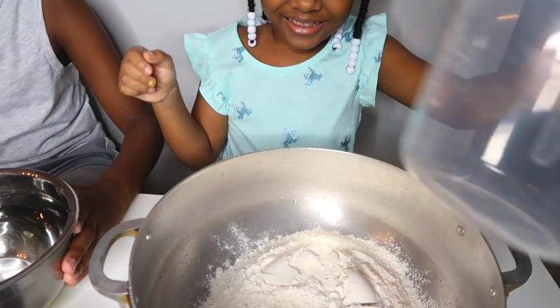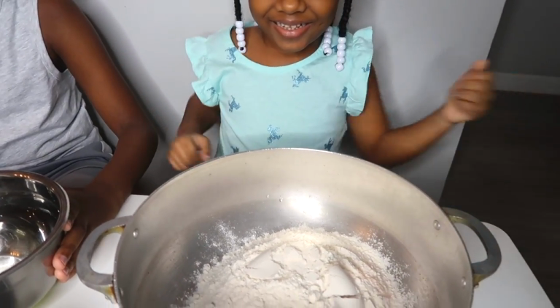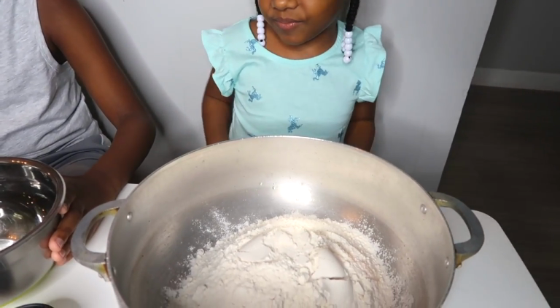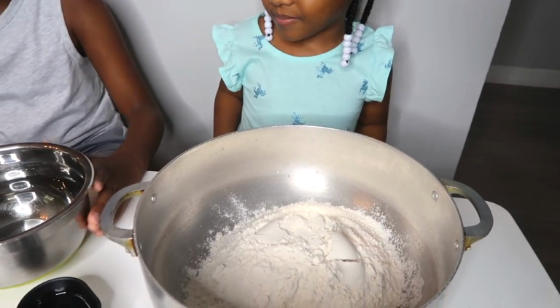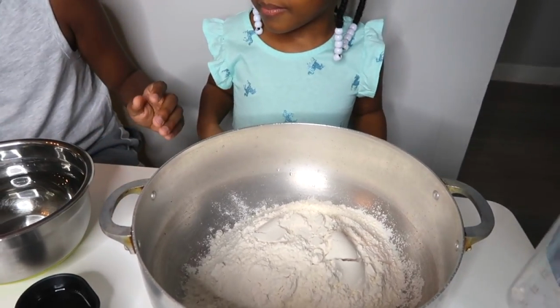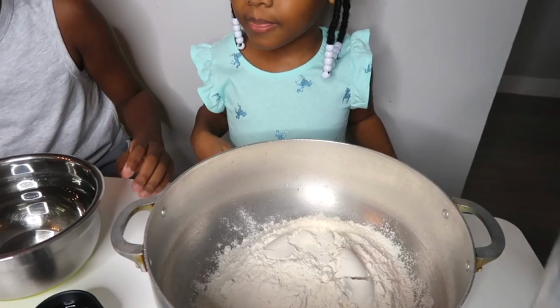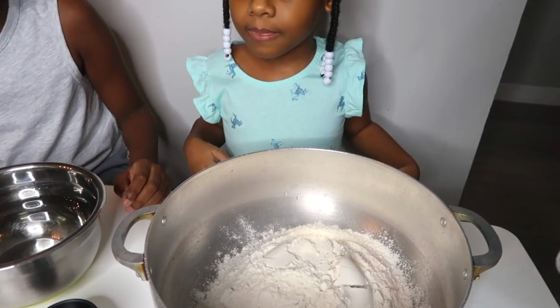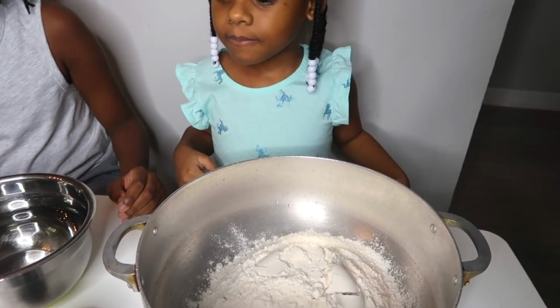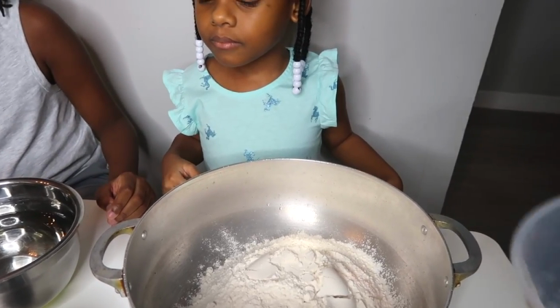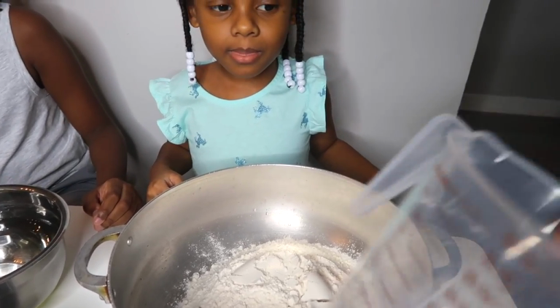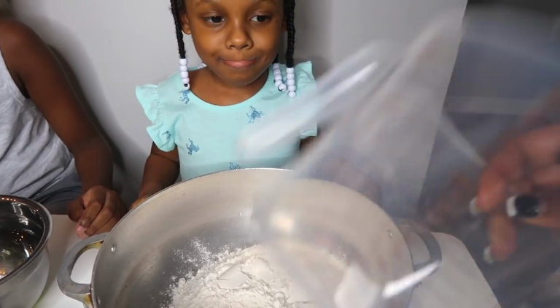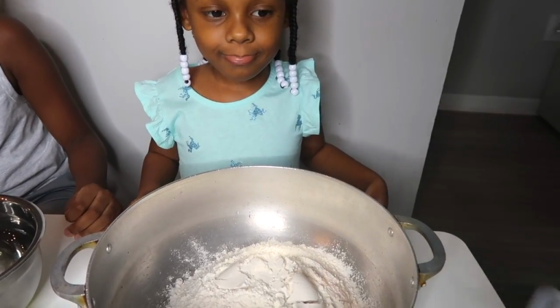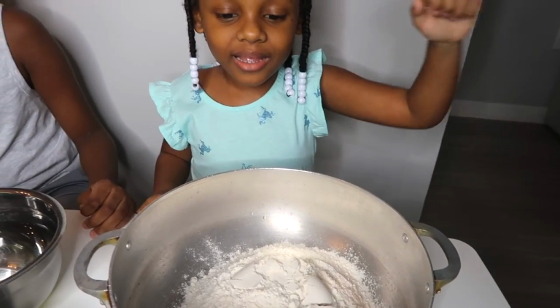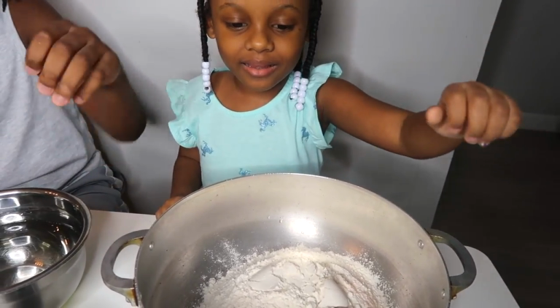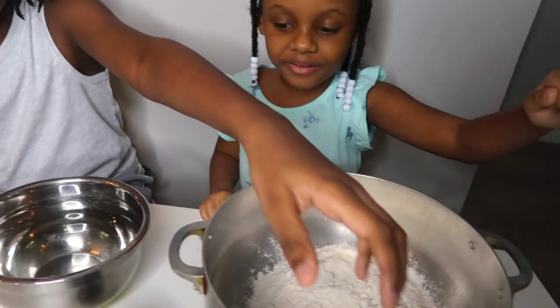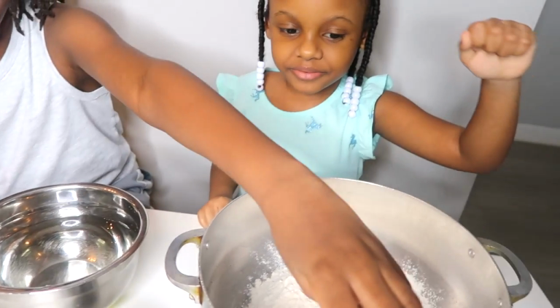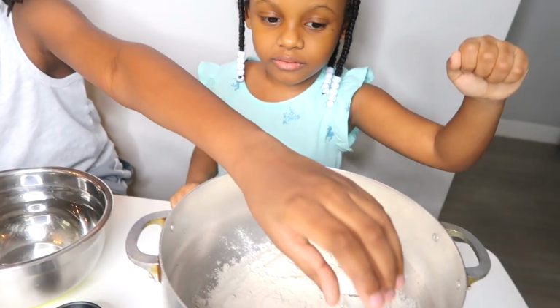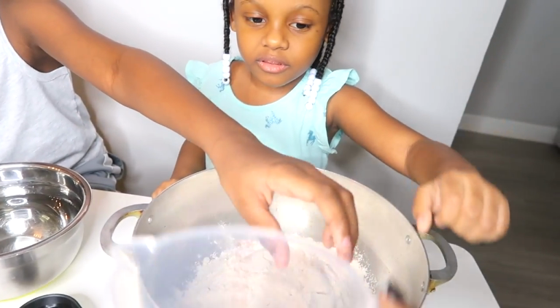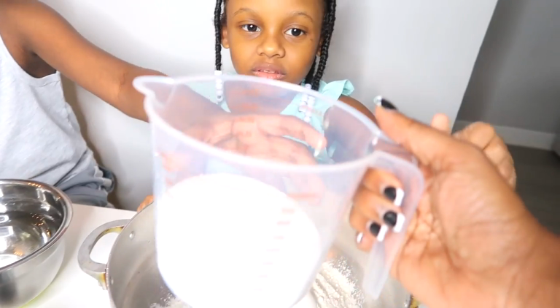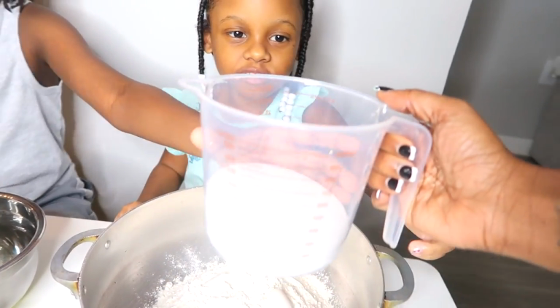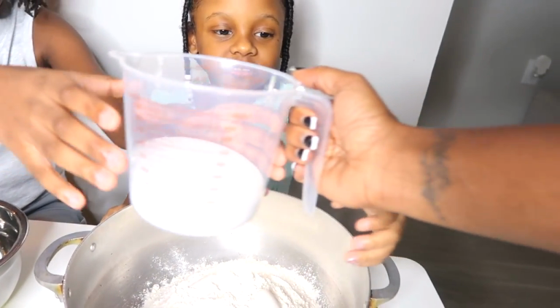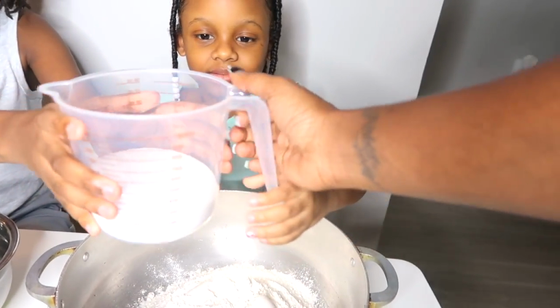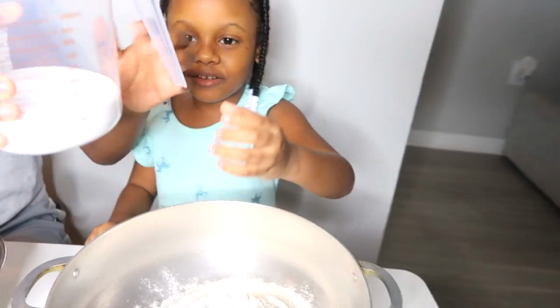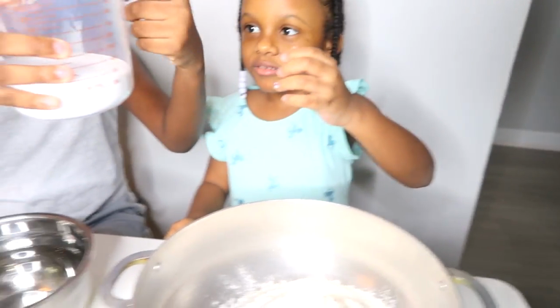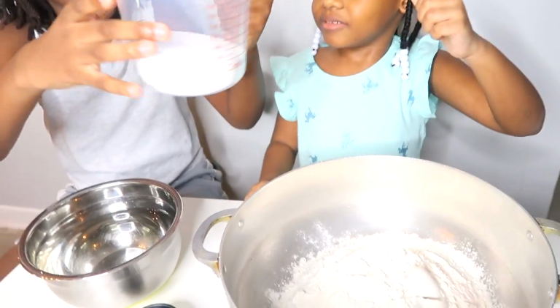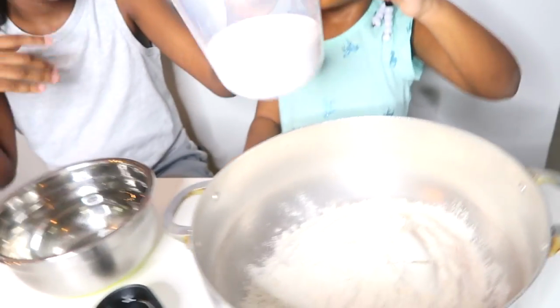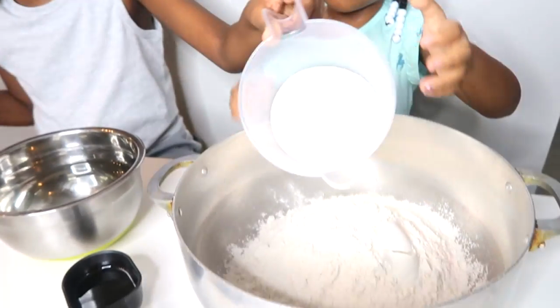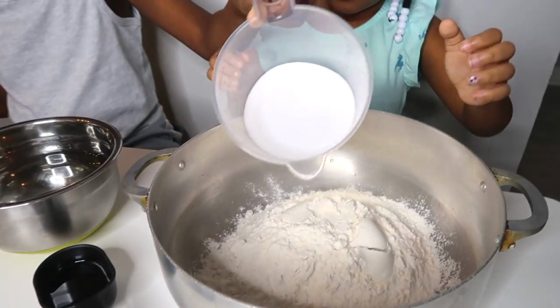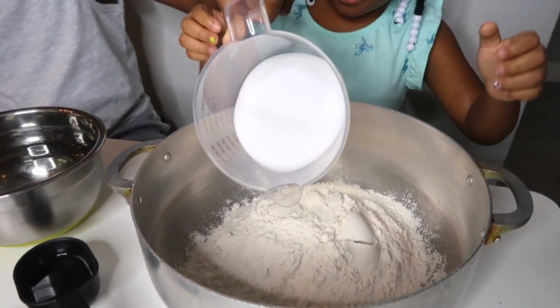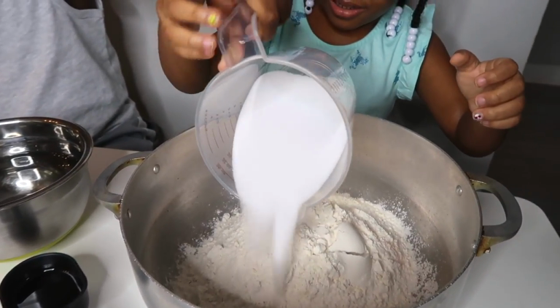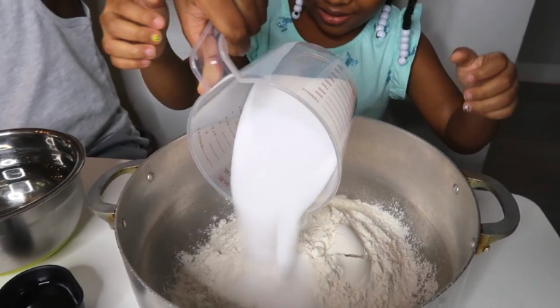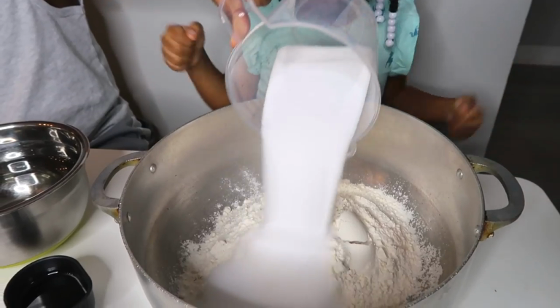Next is the salt. So that was 3 and a half cups of flour. Next is the salt, which is 1 and a half cups.